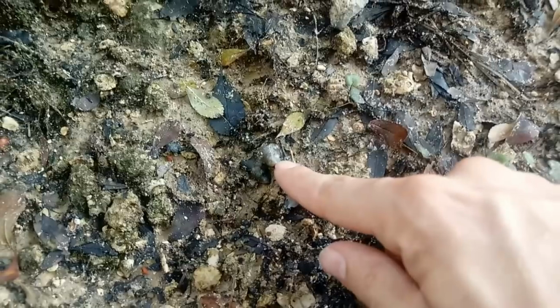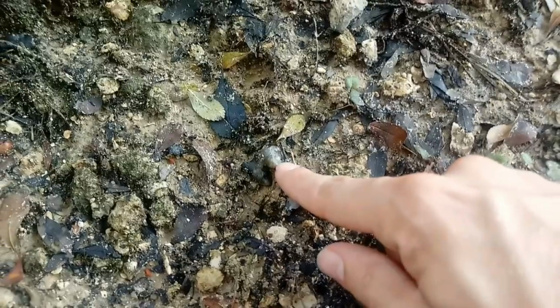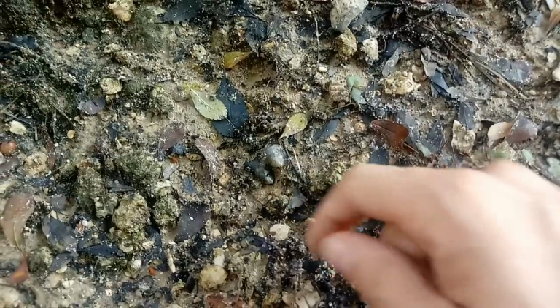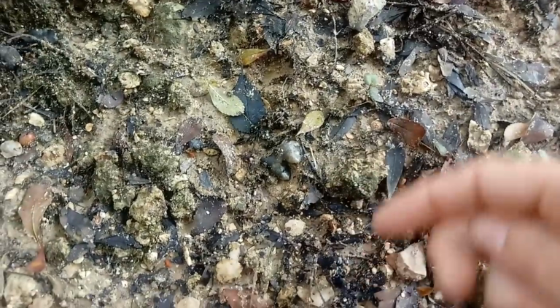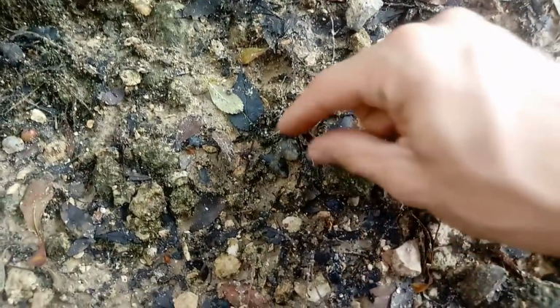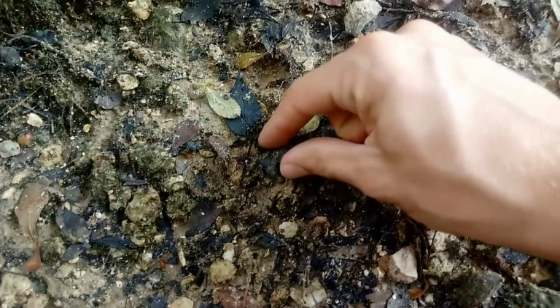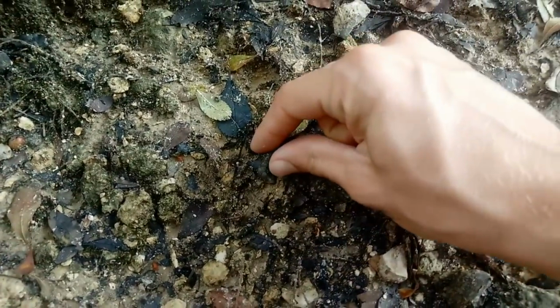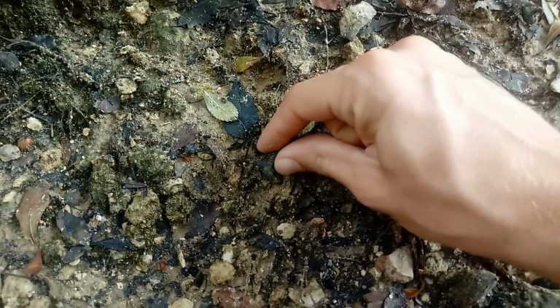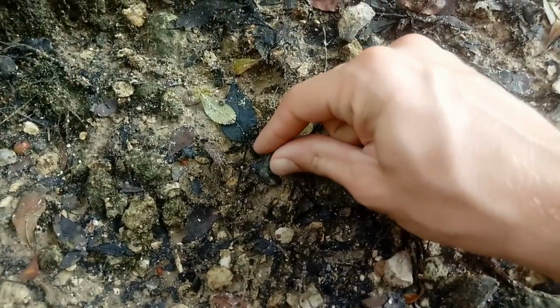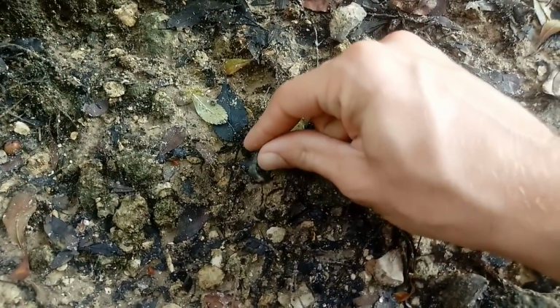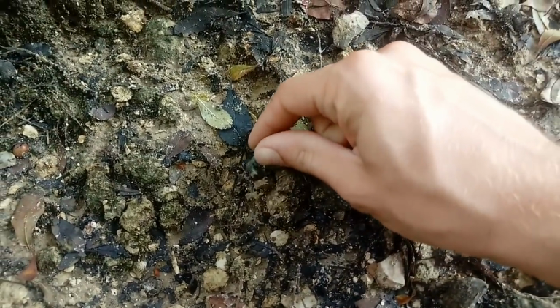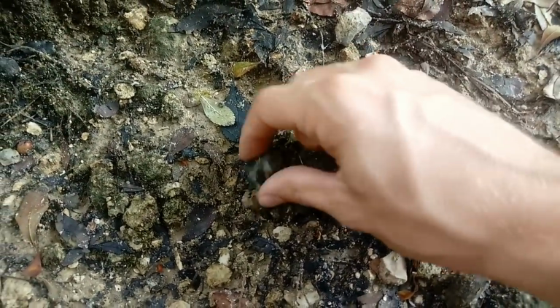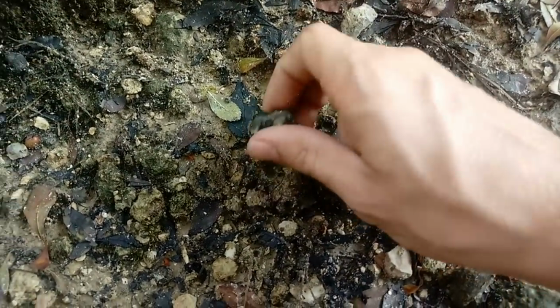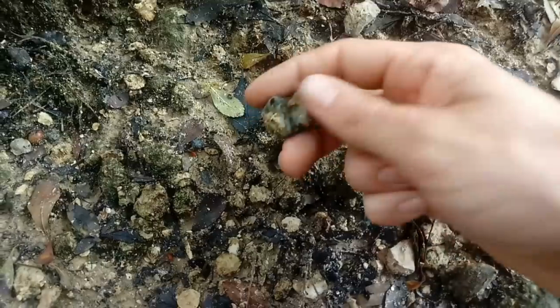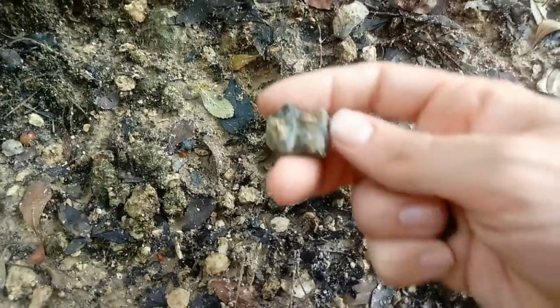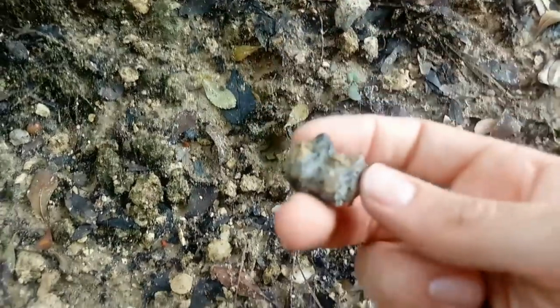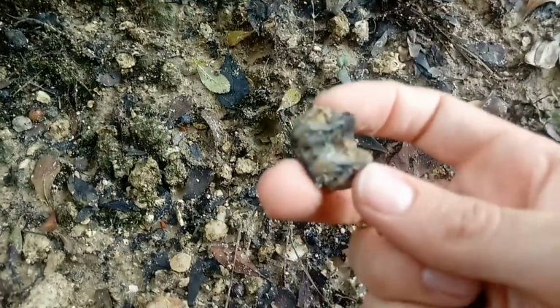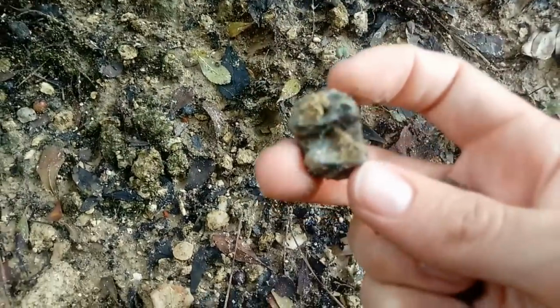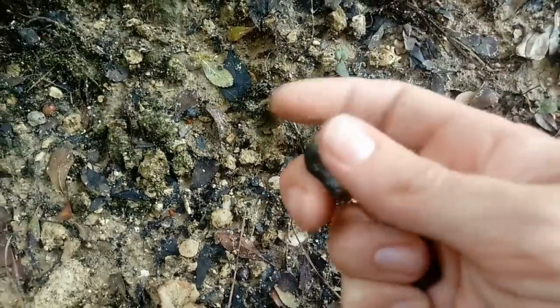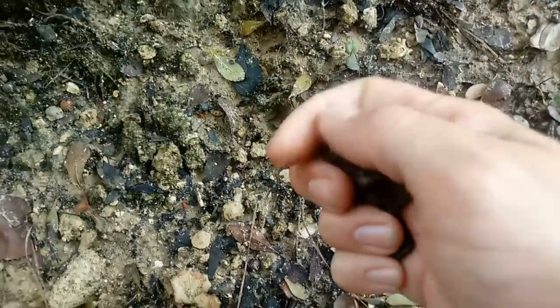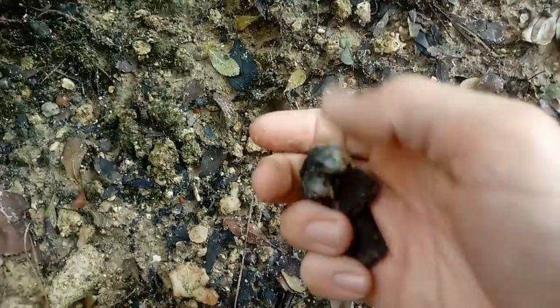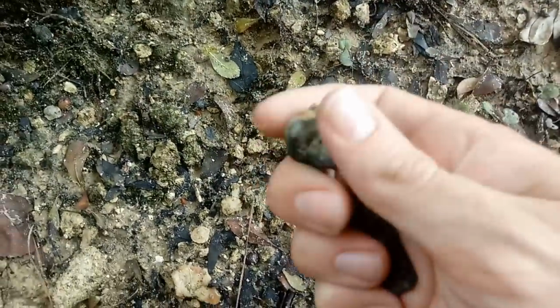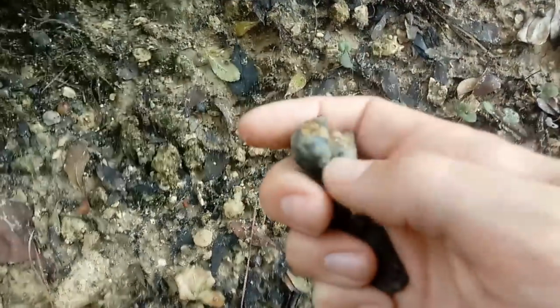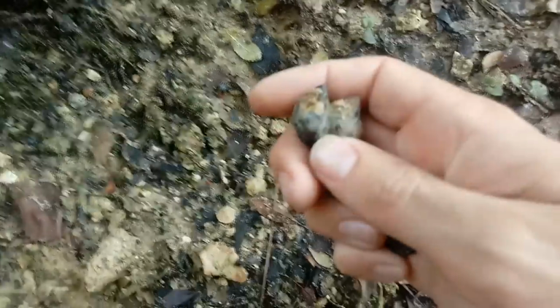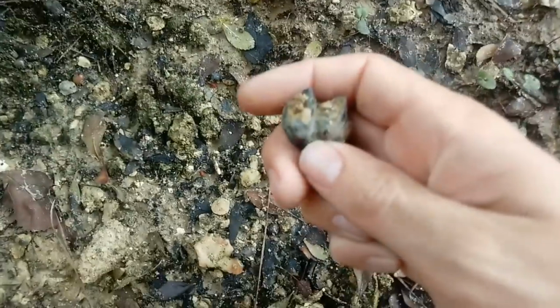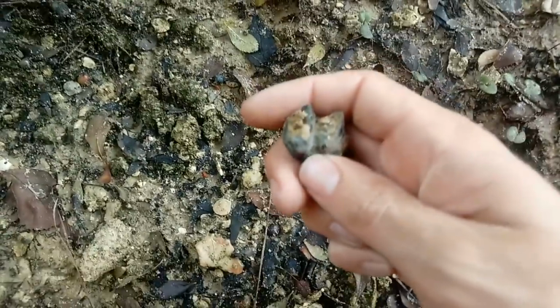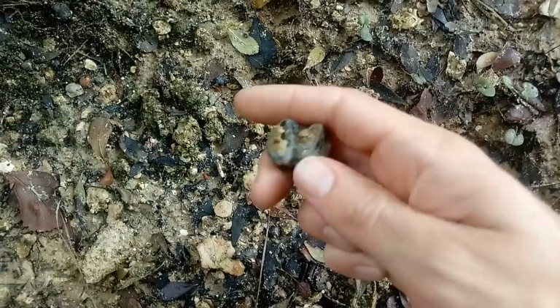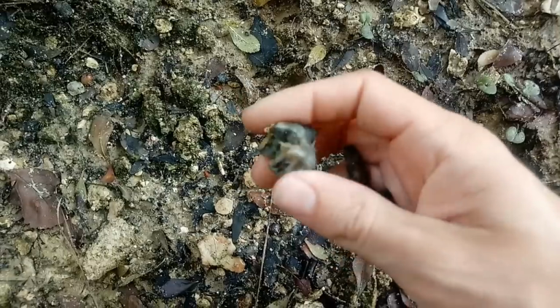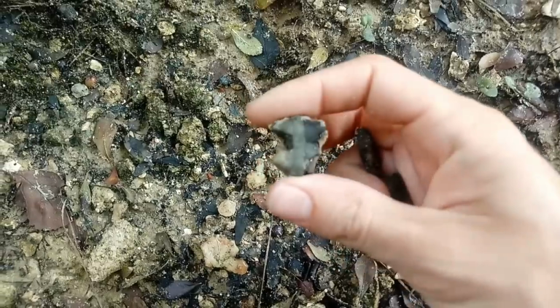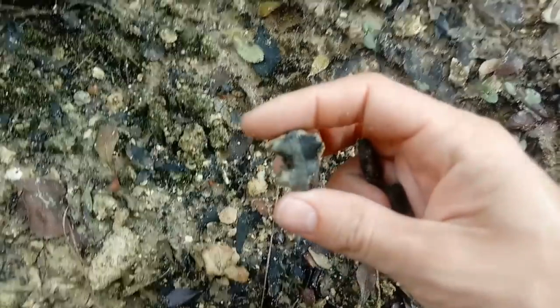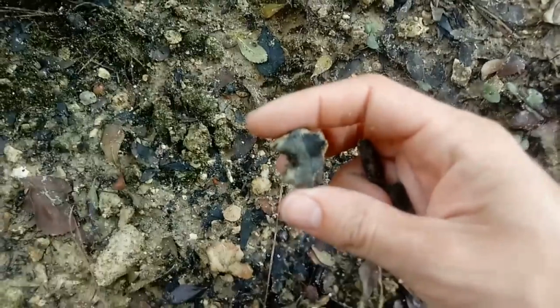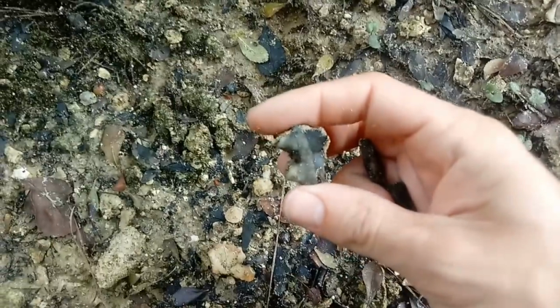Holy crap, right there - that's a tapir tooth! What, oh my god, it's beautiful color. Wow, look at that thing. That is absolutely gorgeous.